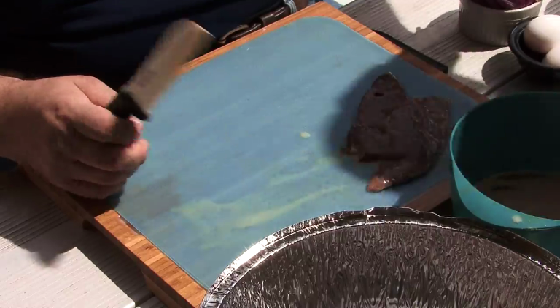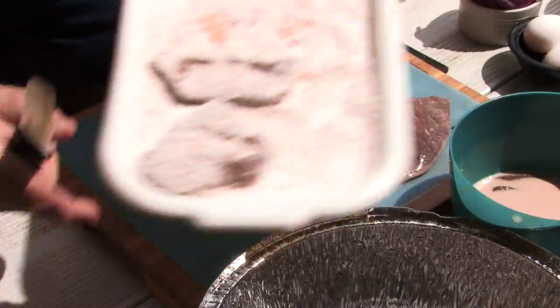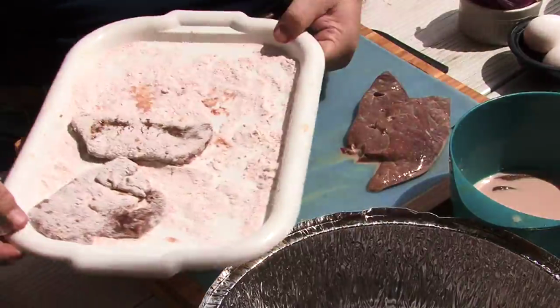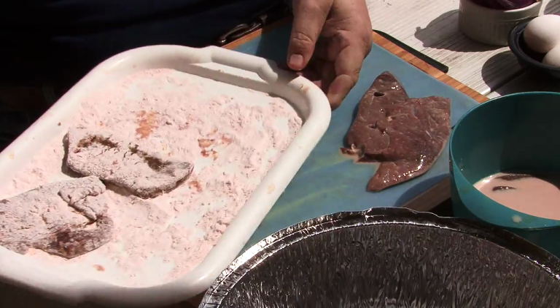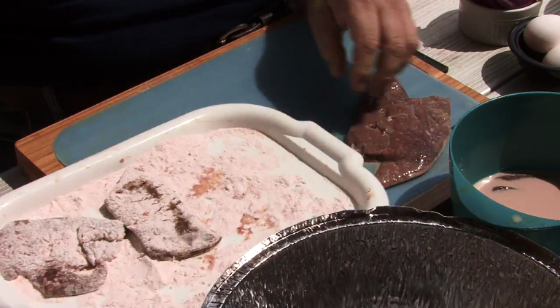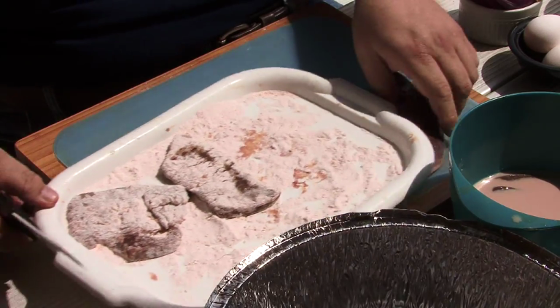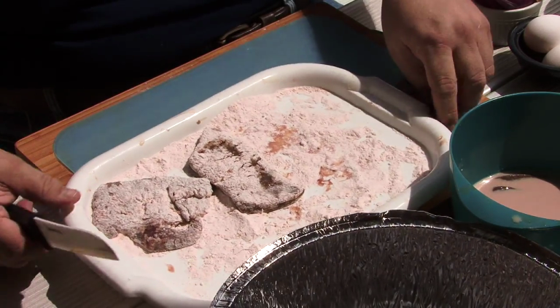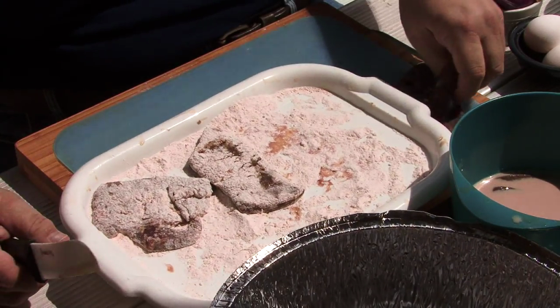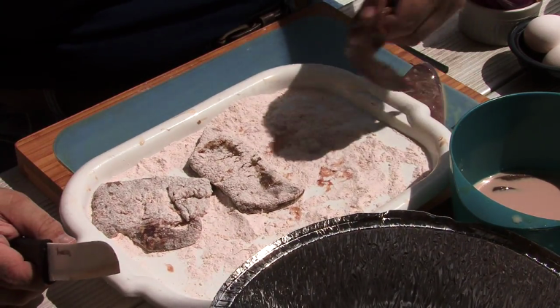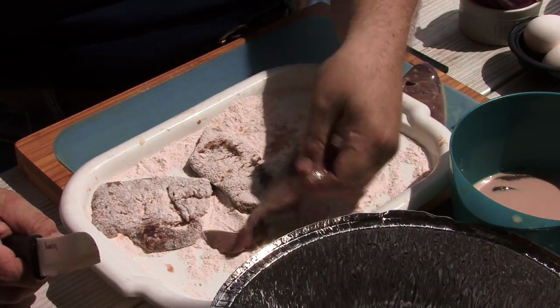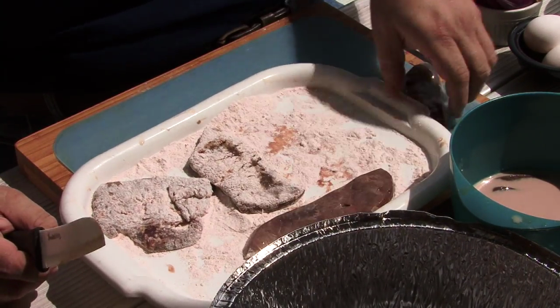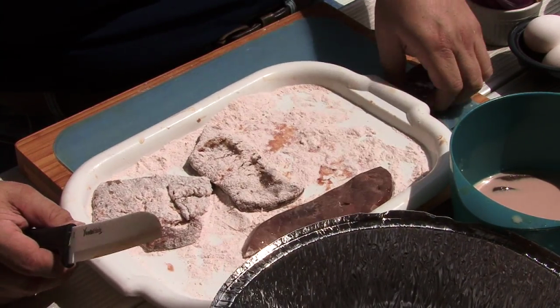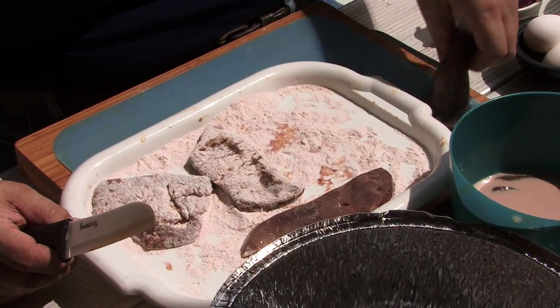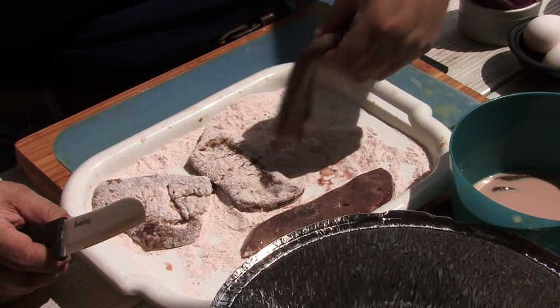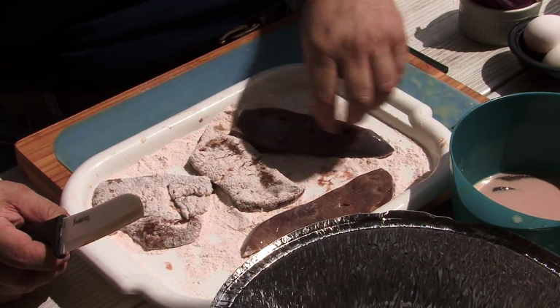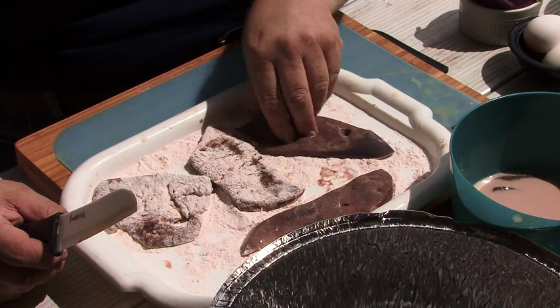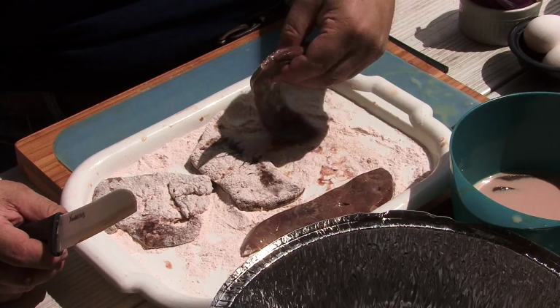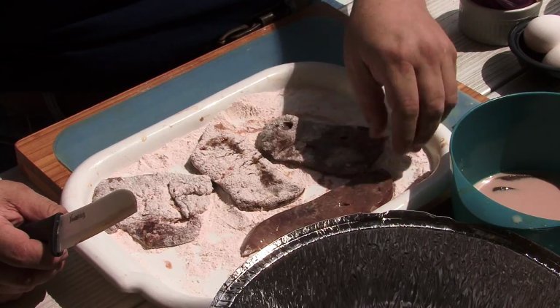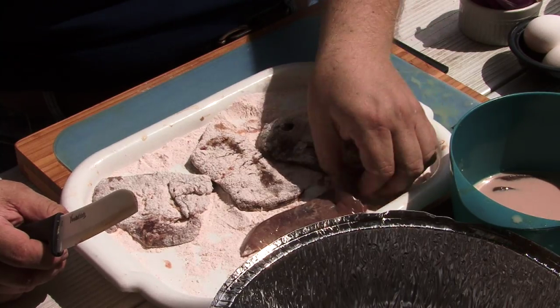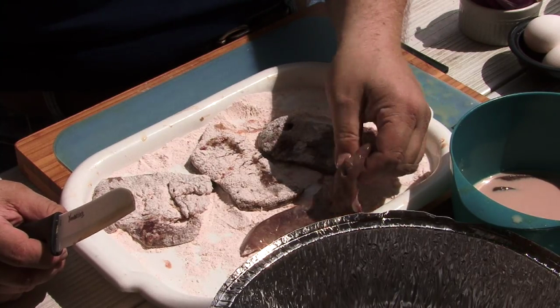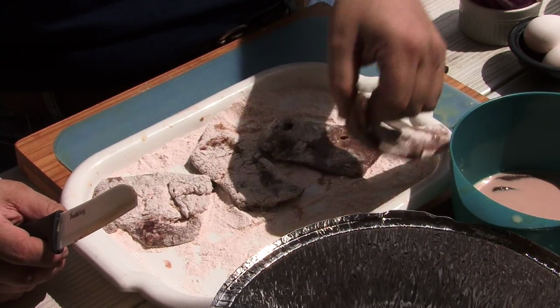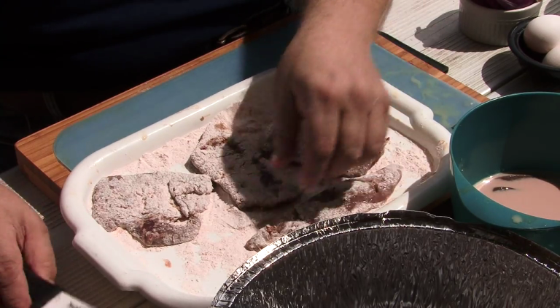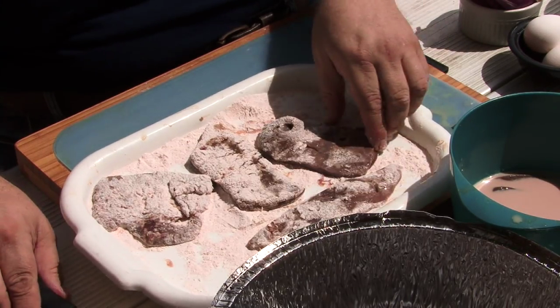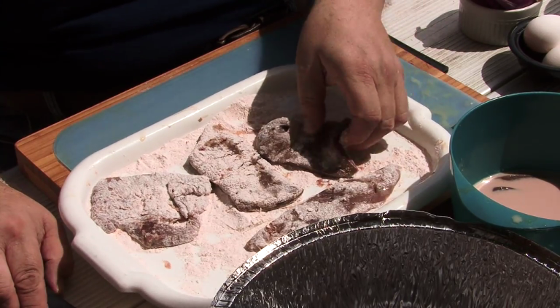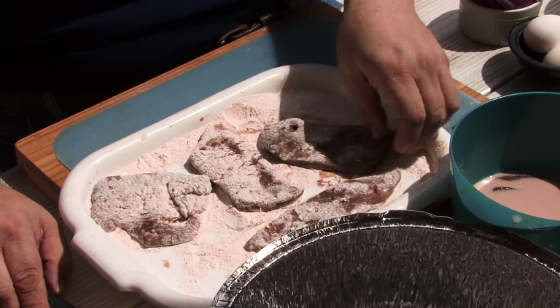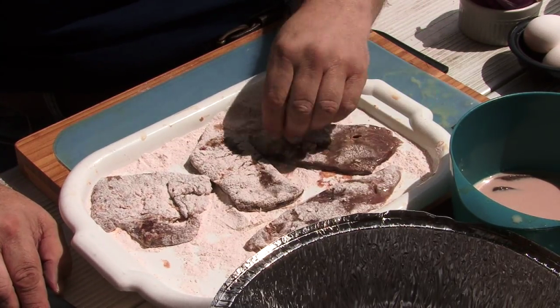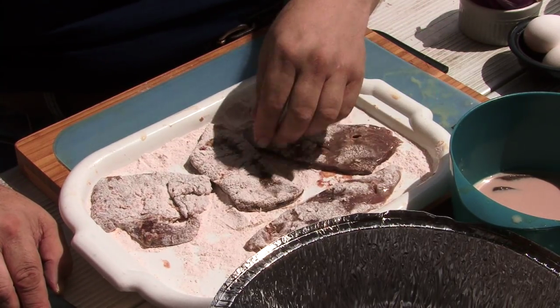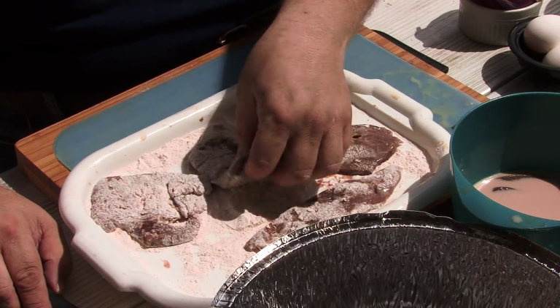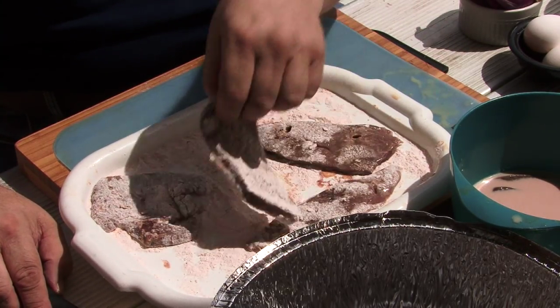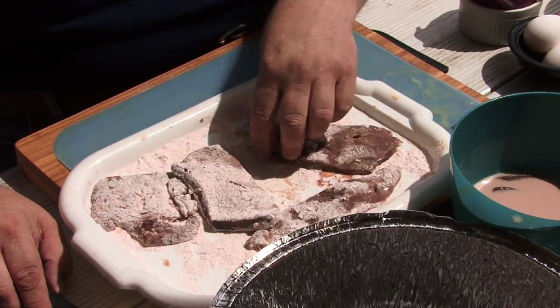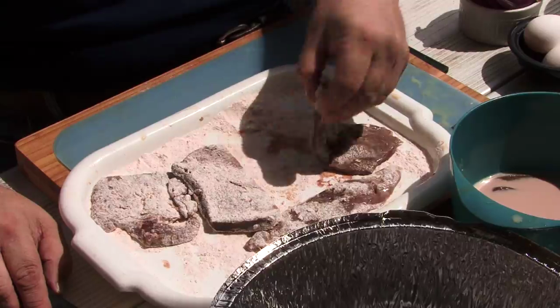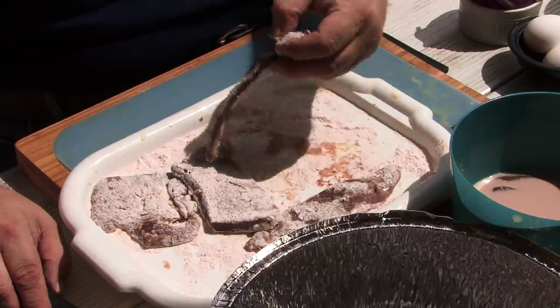Seasoned flour can be anything you want it to be. You want to put of course flour in it. I put some seasoned salt in it, some granulated garlic, a little salt, a little pepper. If you've got kids cooking with you, the kids can have a lot of fun doing this.